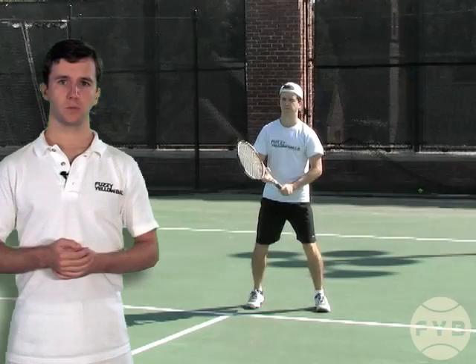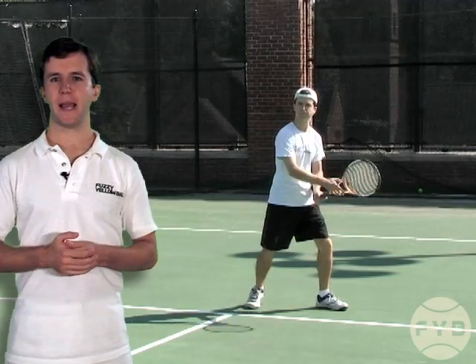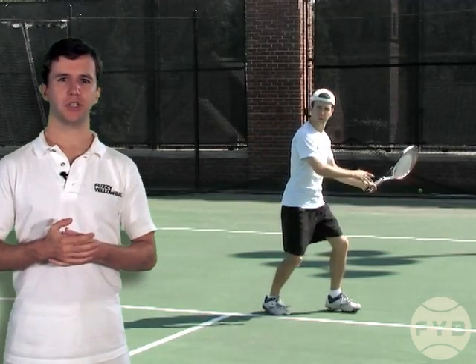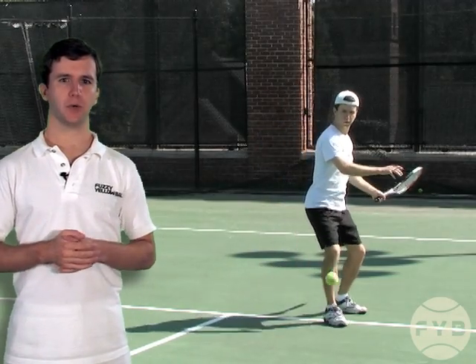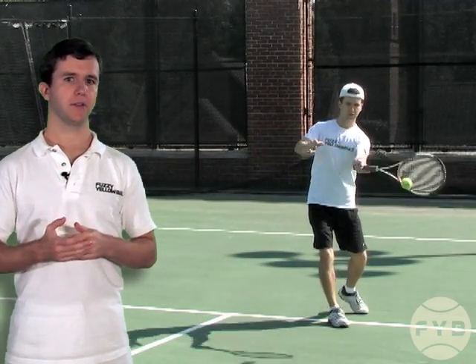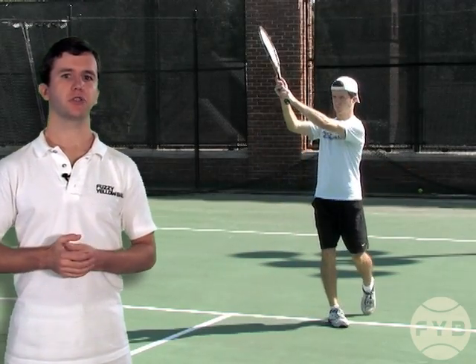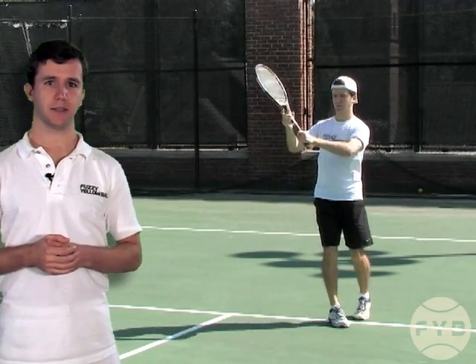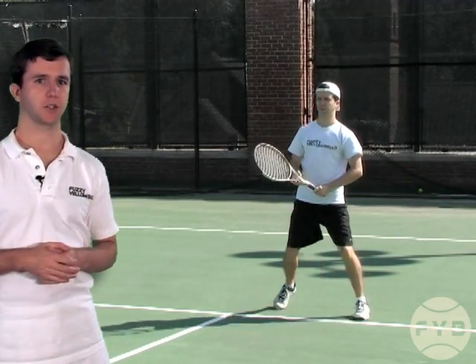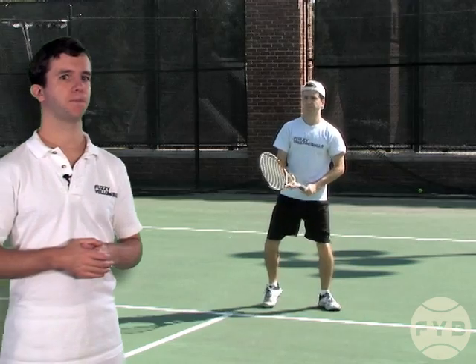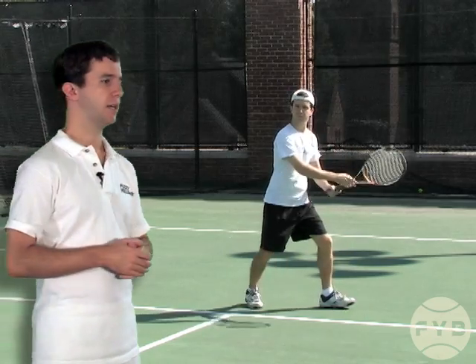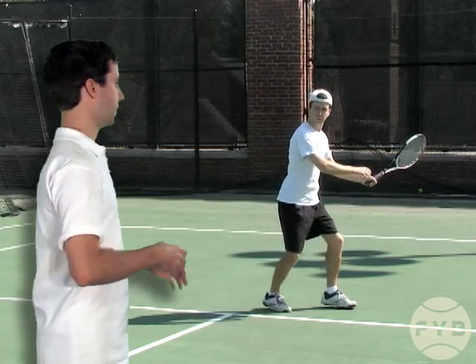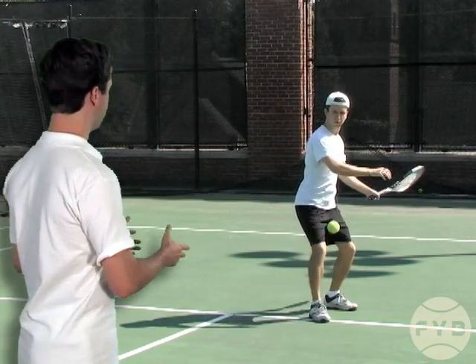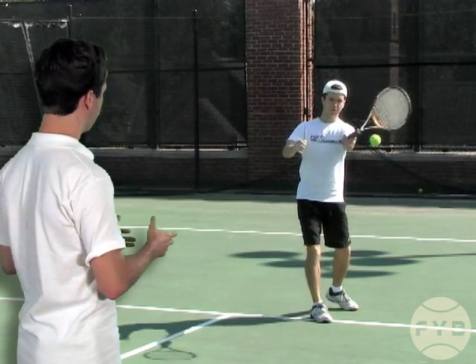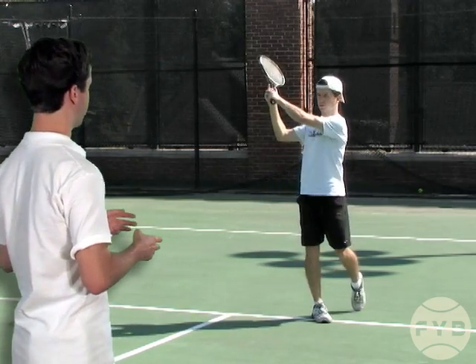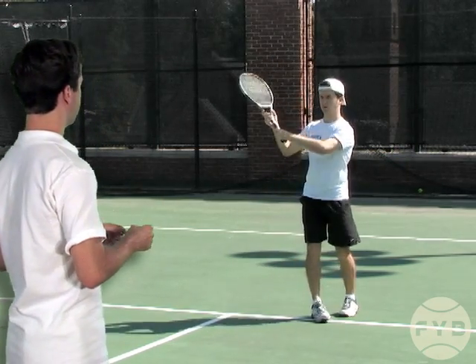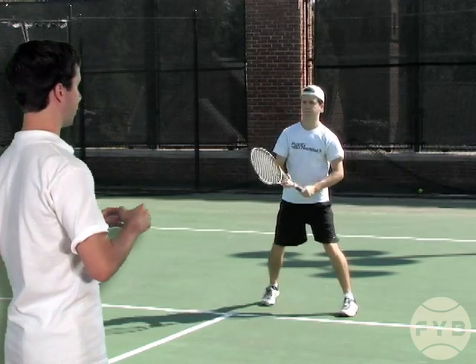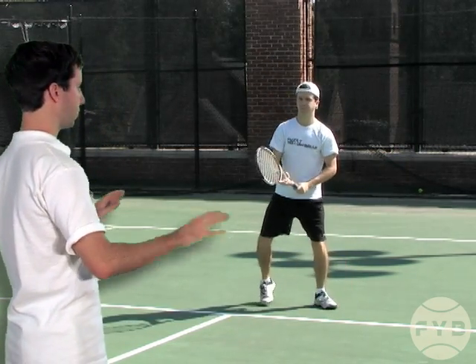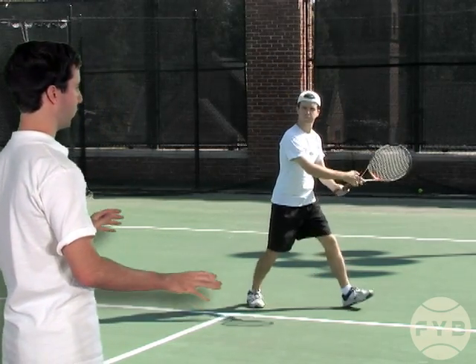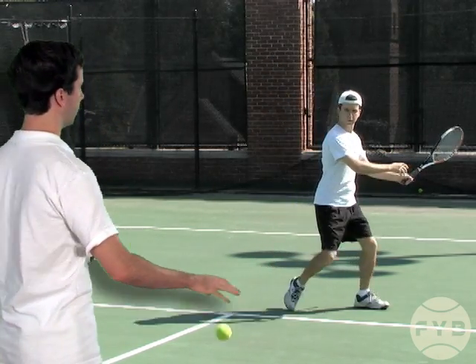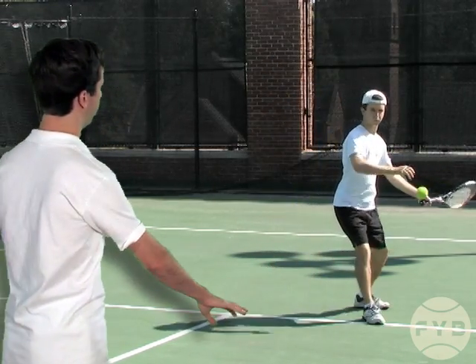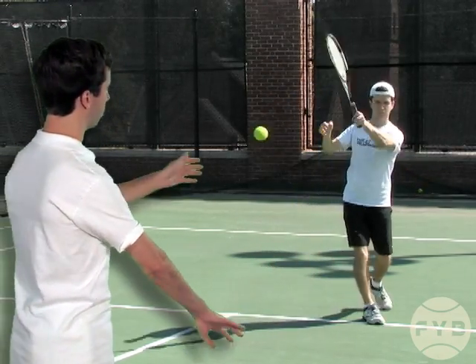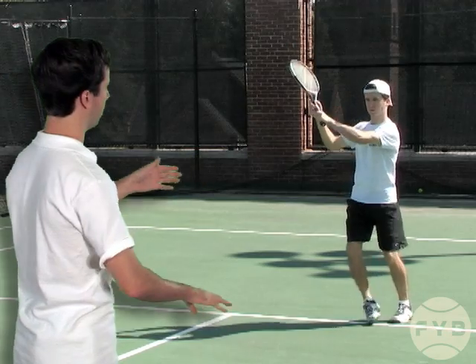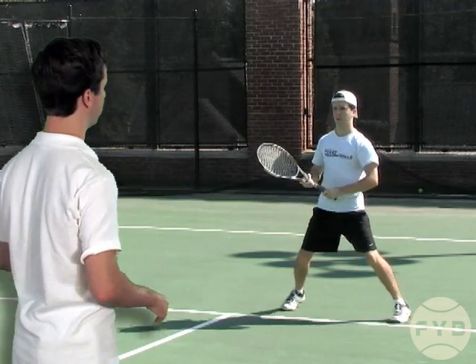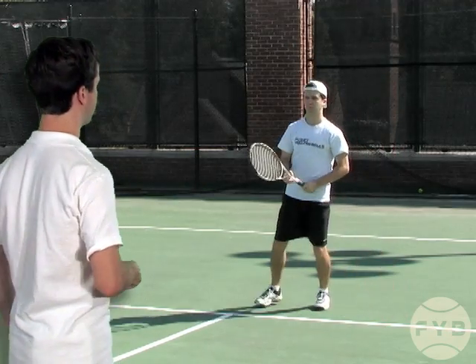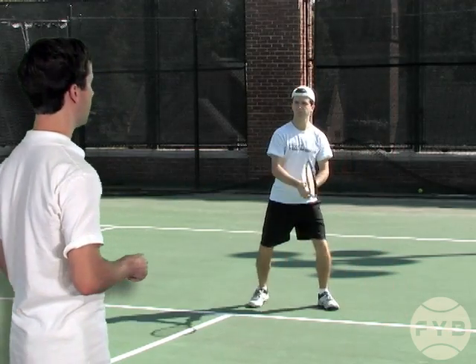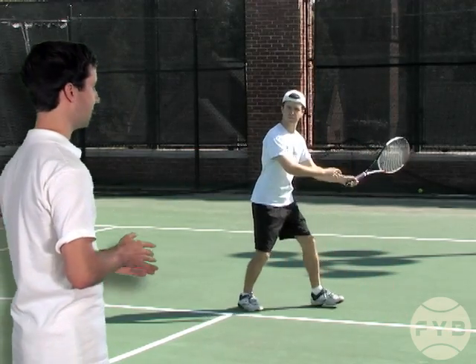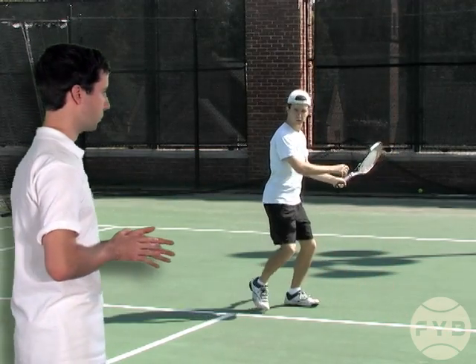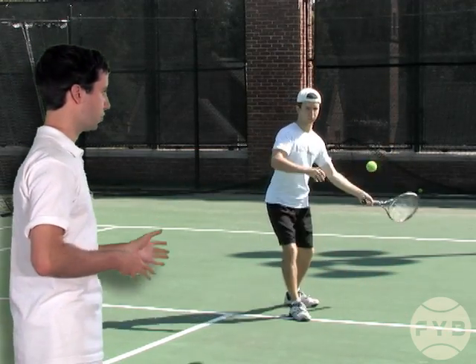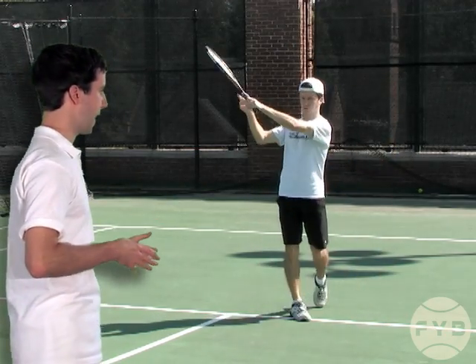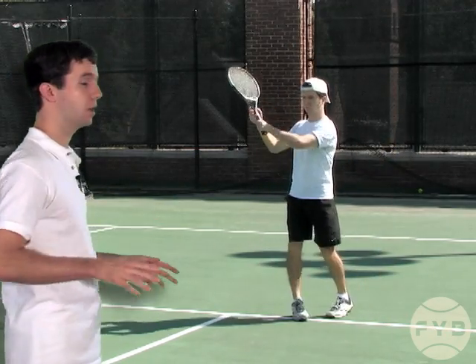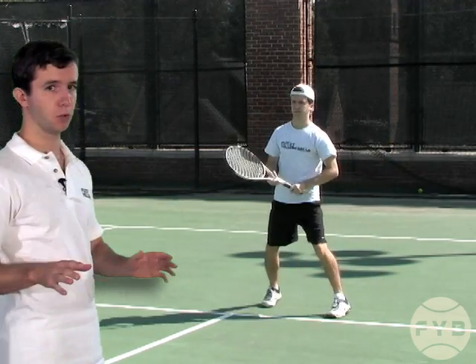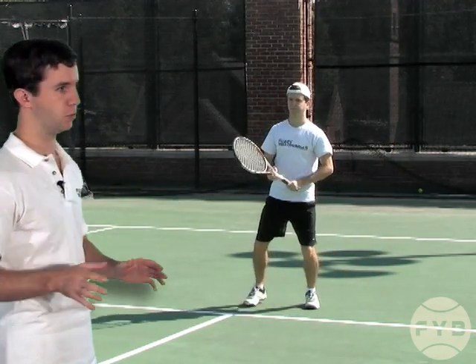When you've mastered the shadowing, then you can try and hit the tennis ball. Starting in the ready position, just like when I was shadowing, the pivot and the shoulder turn initiate the motion. I take the tennis racket straight back — no loop.